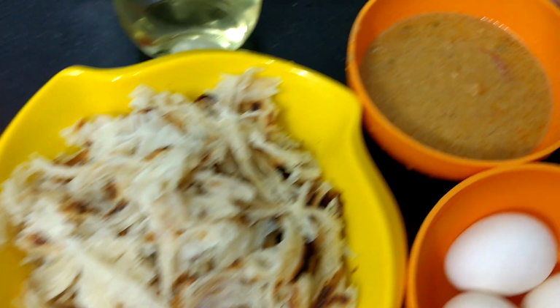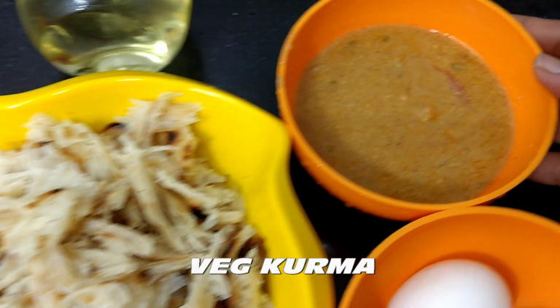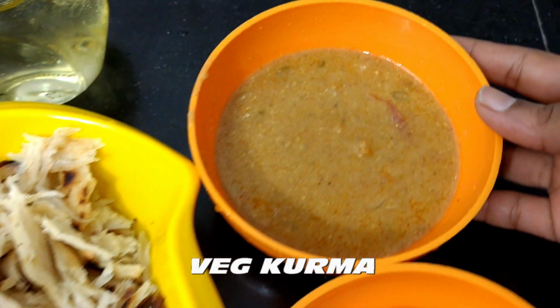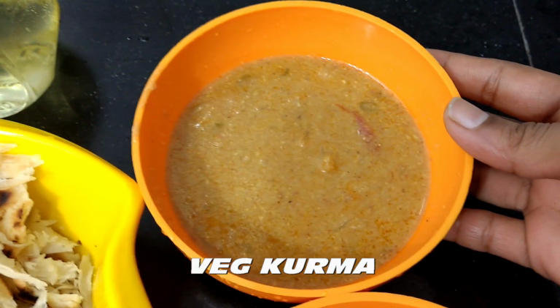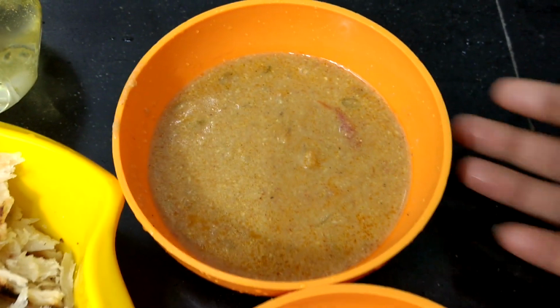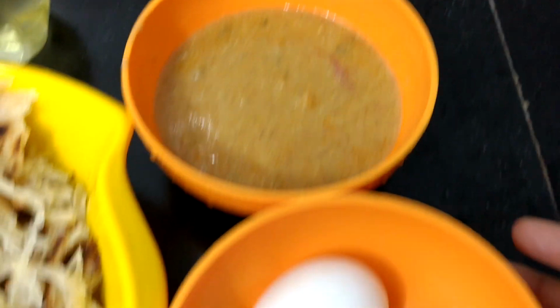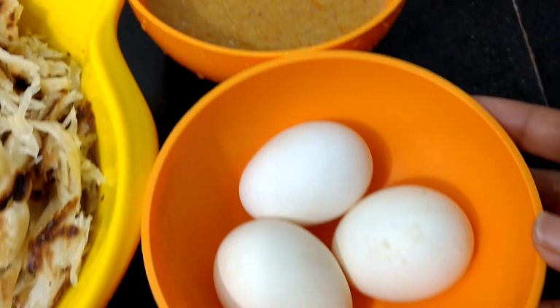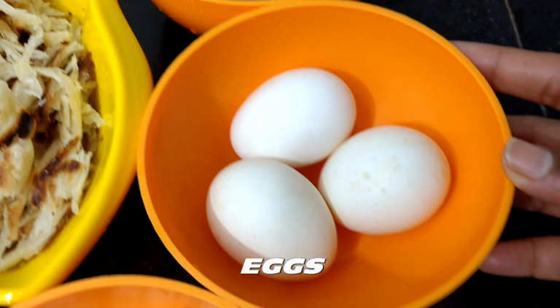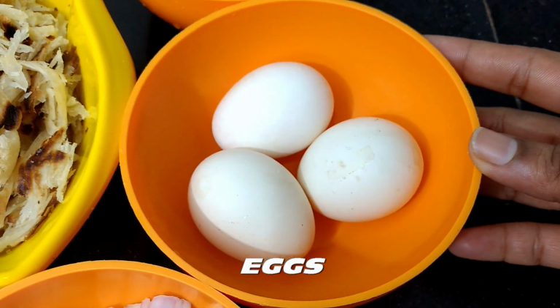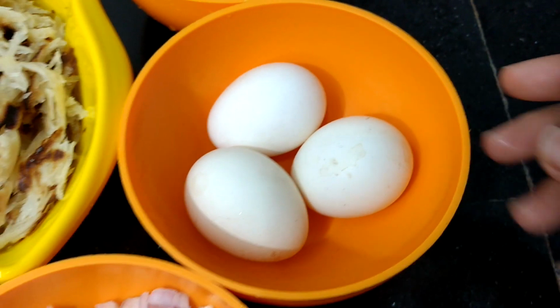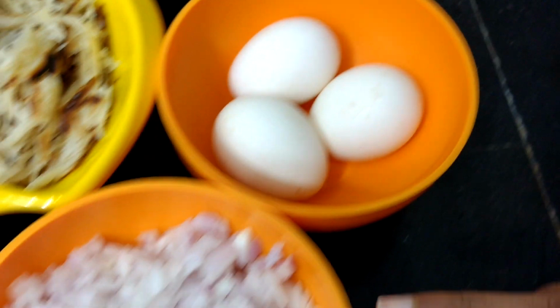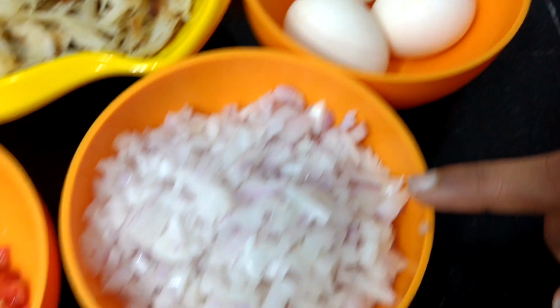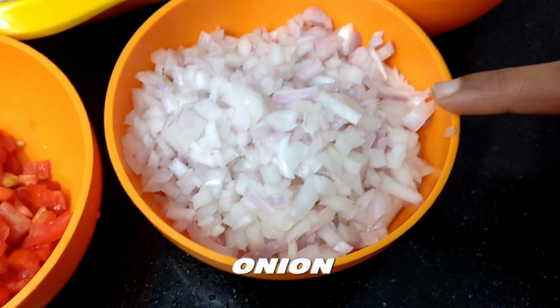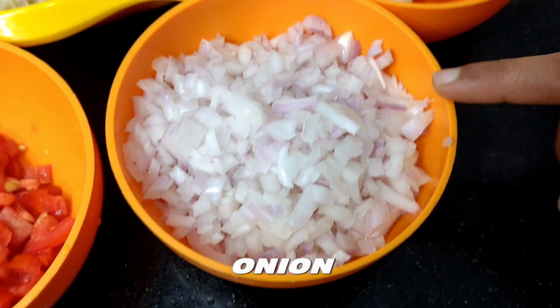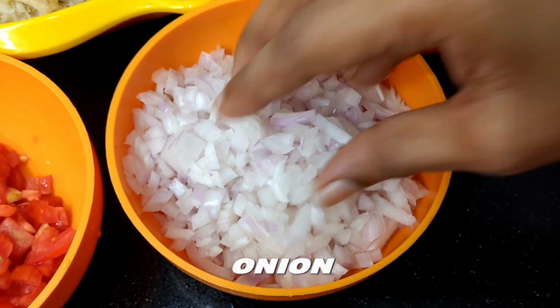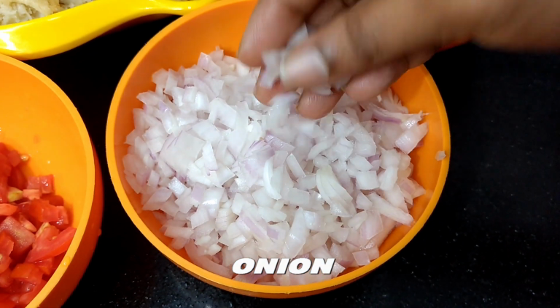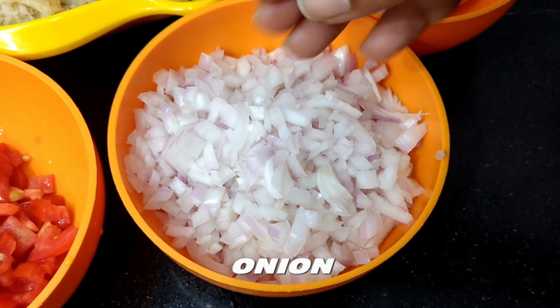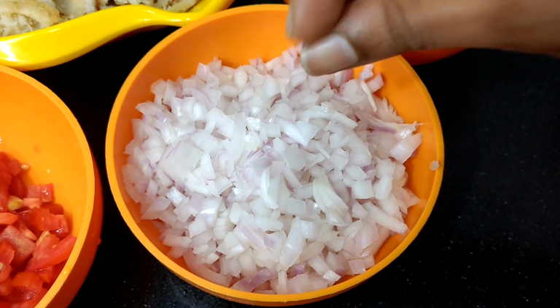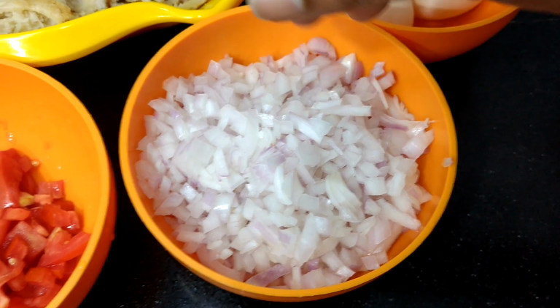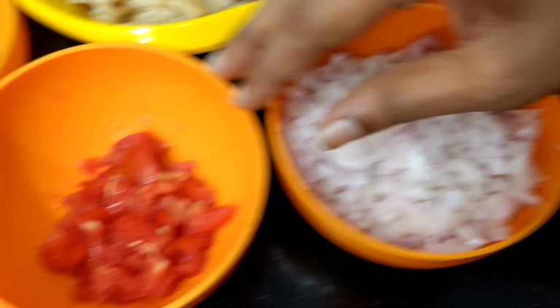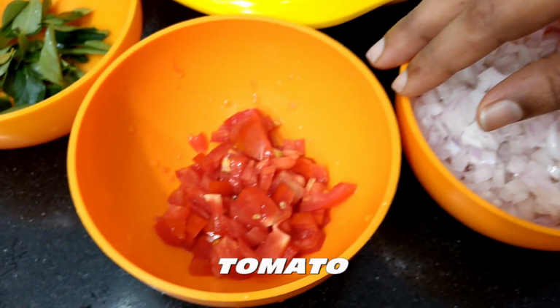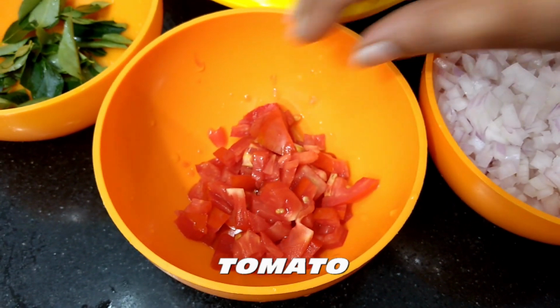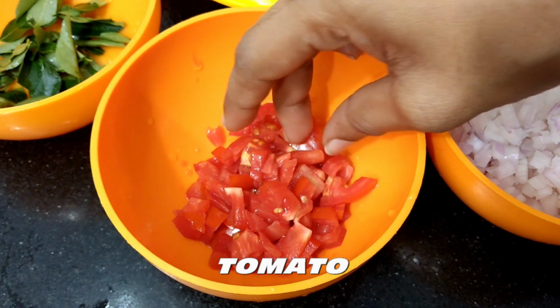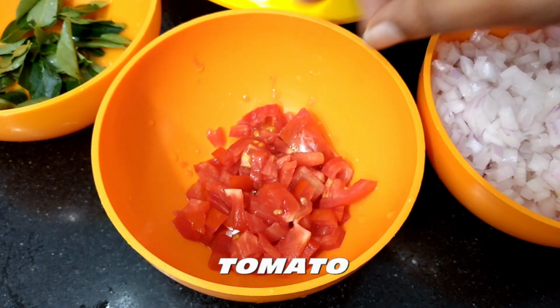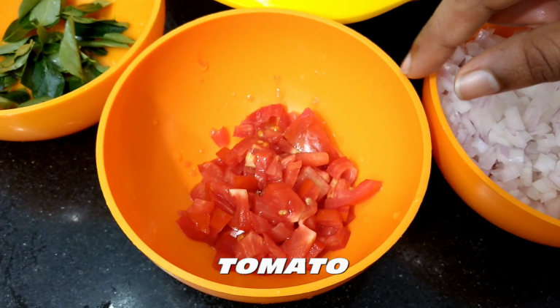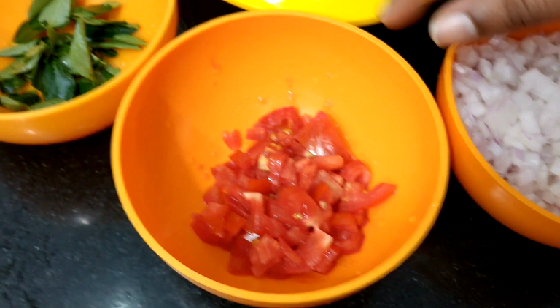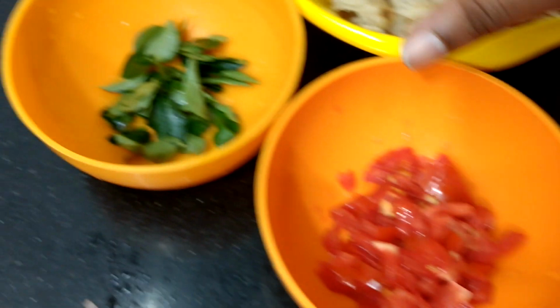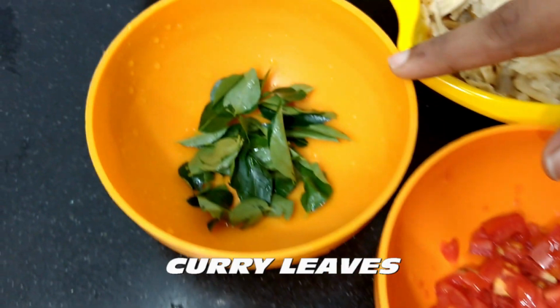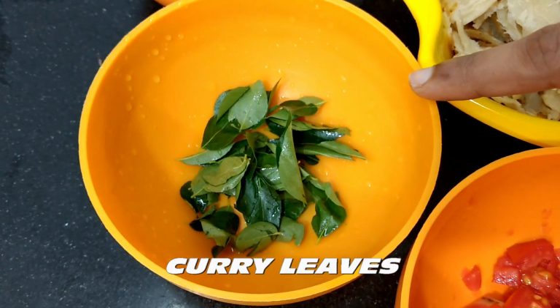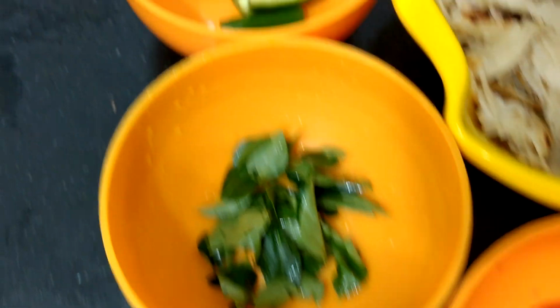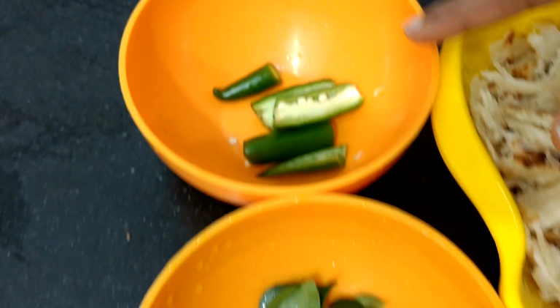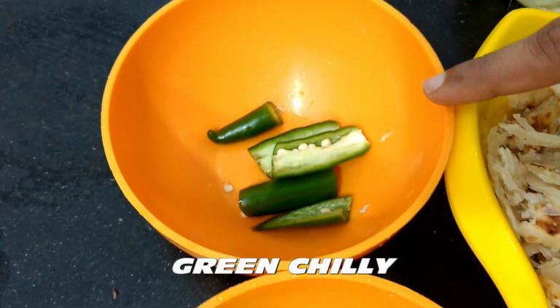Then I will add vegetables — 3 vegetables — and then I will cut the vegetables.